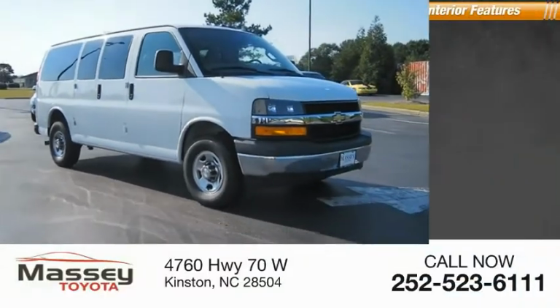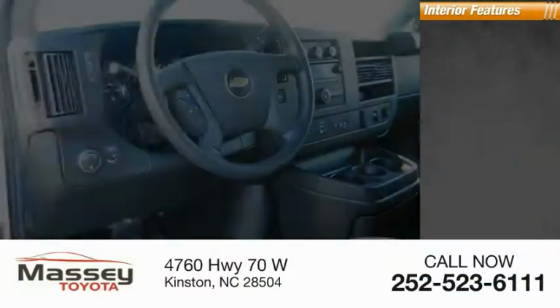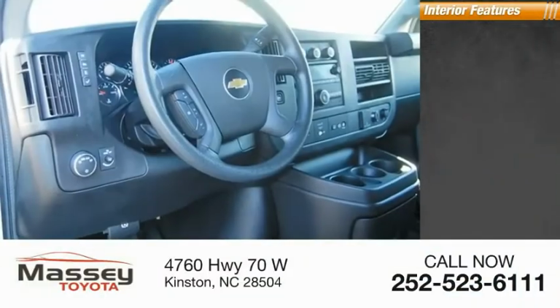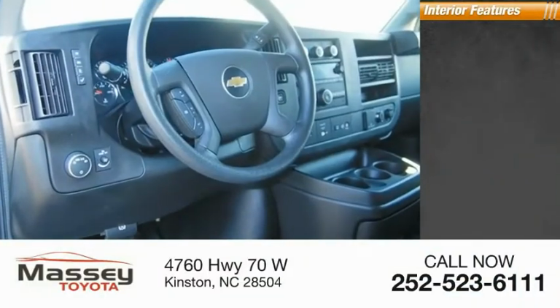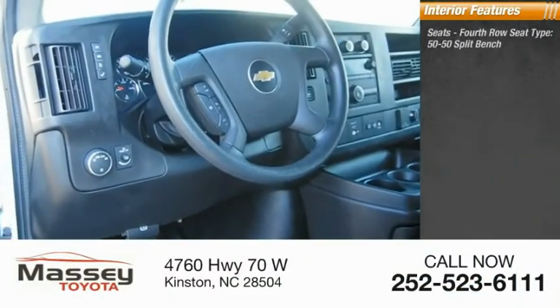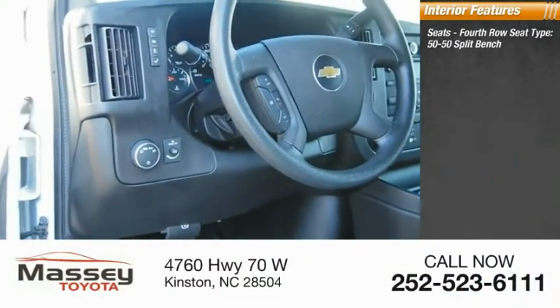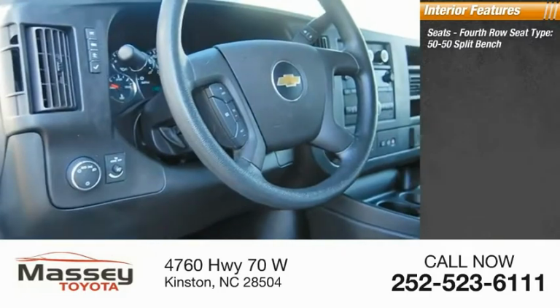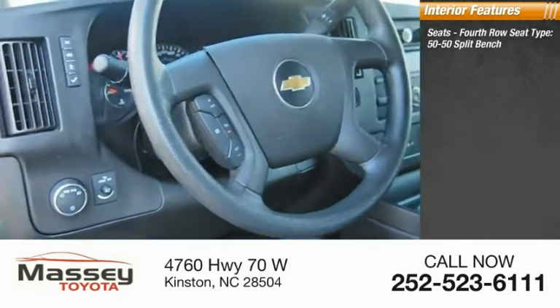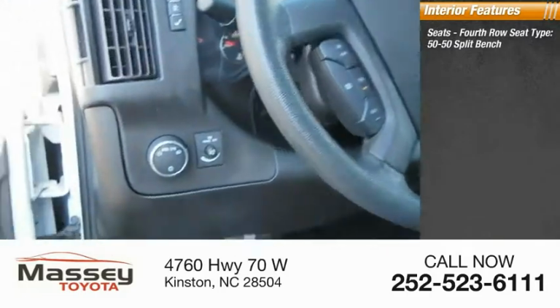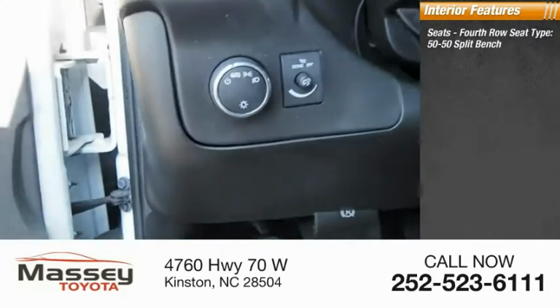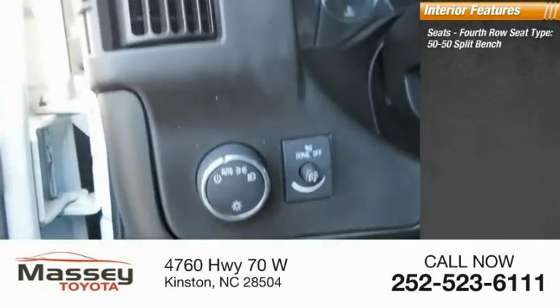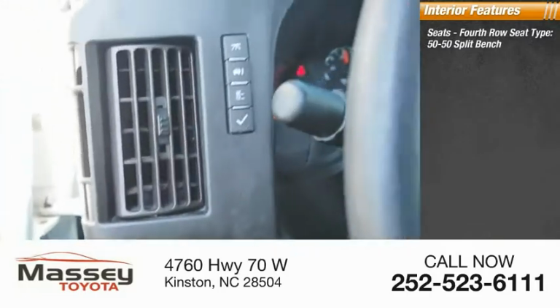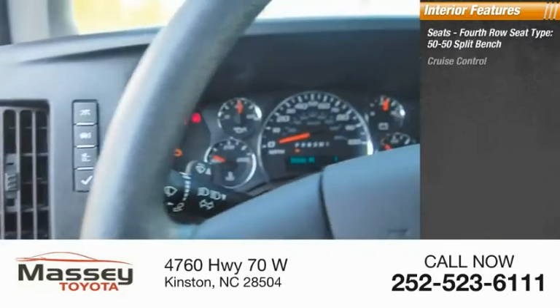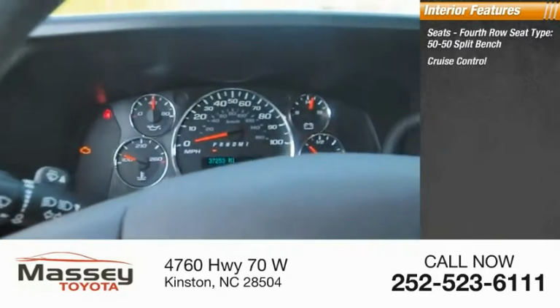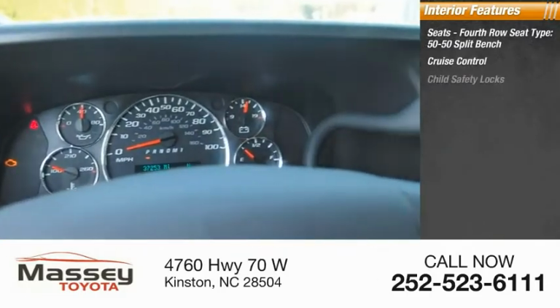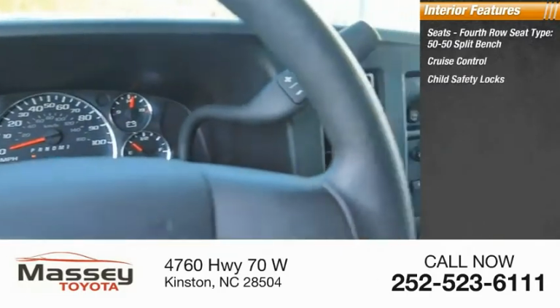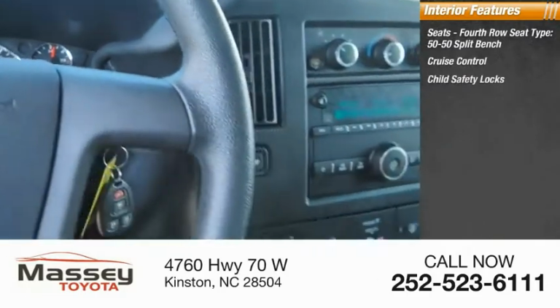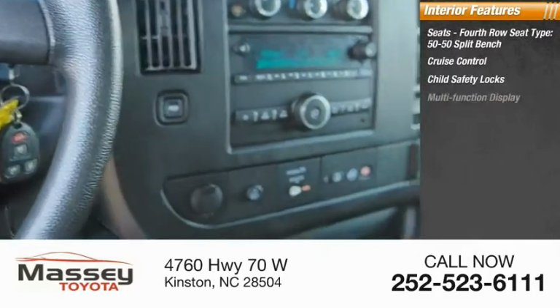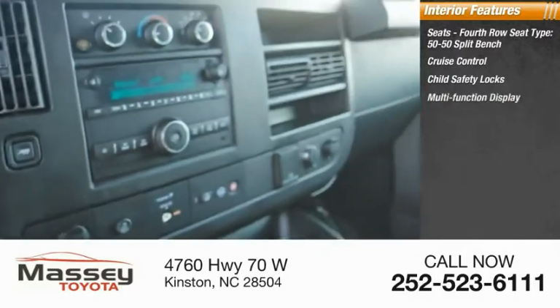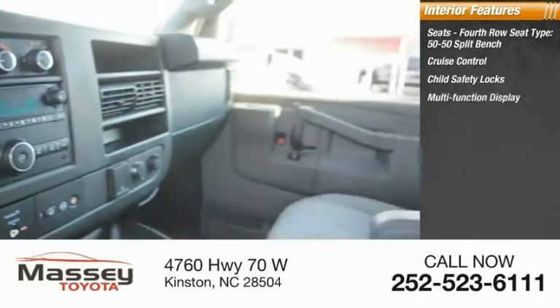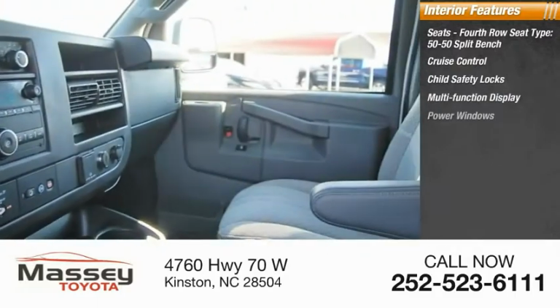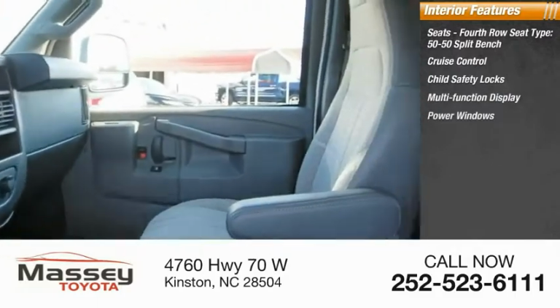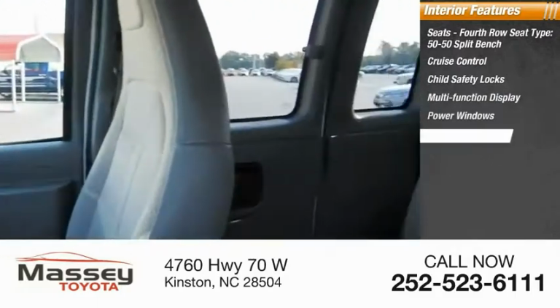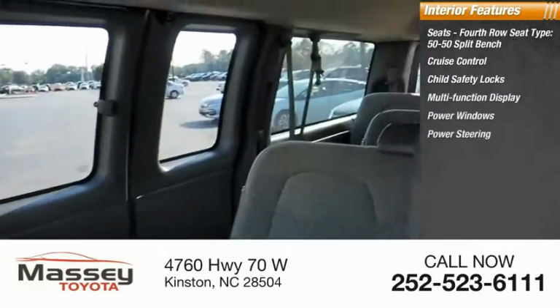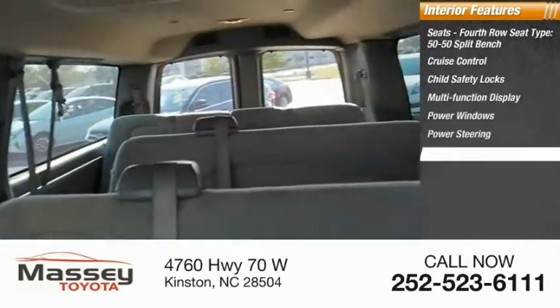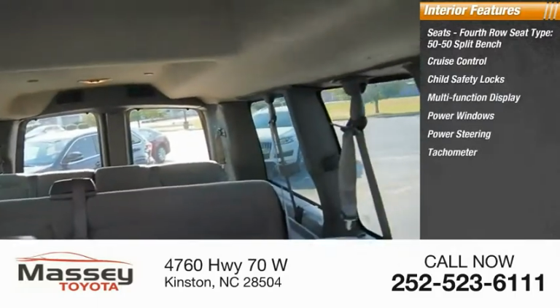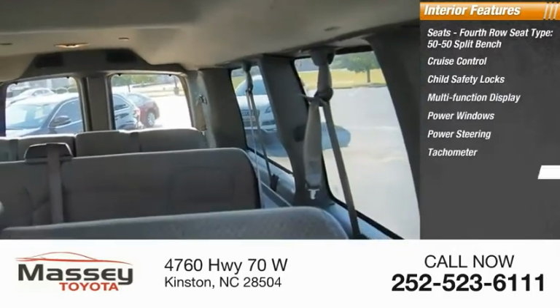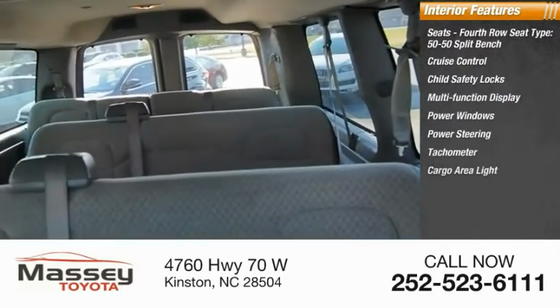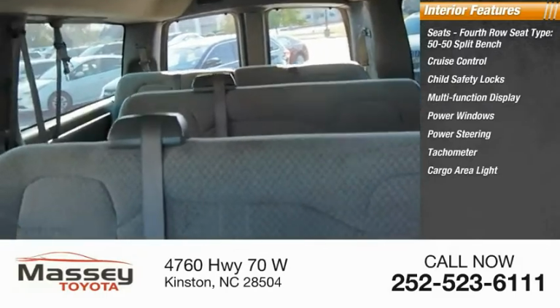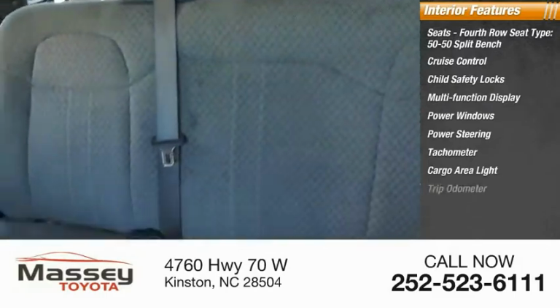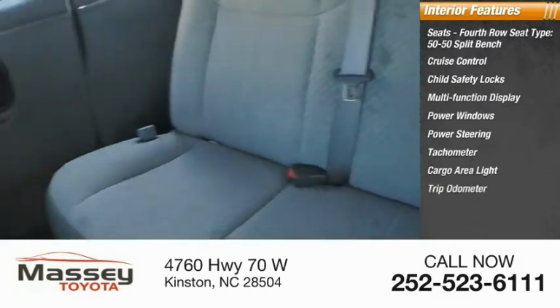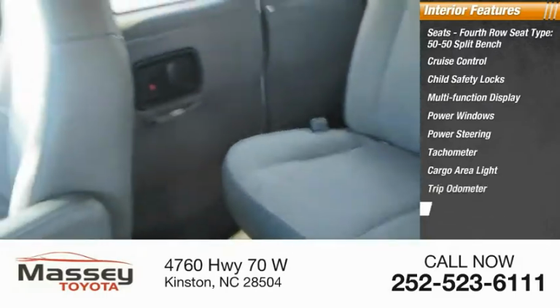Inside you'll find seats with a fourth row seat type, 50-50 split bench, cruise control, child safety locks, multi-function display, power windows, power steering, tachometer, cargo area light, trip odometer, and compass.